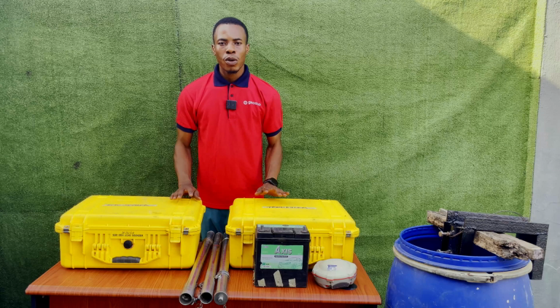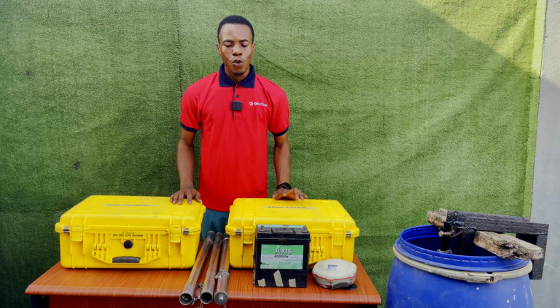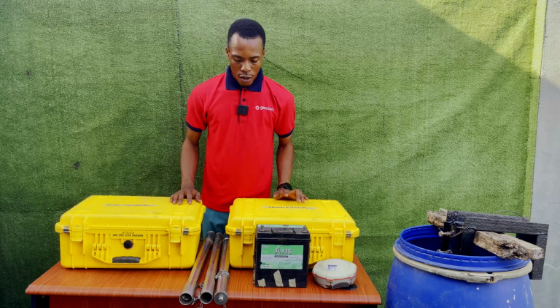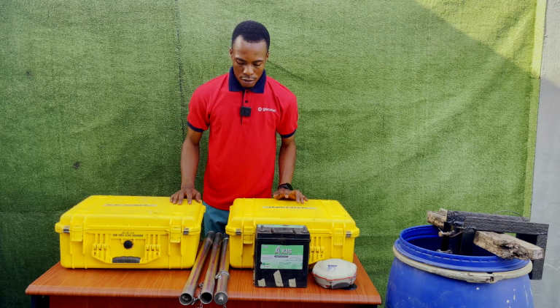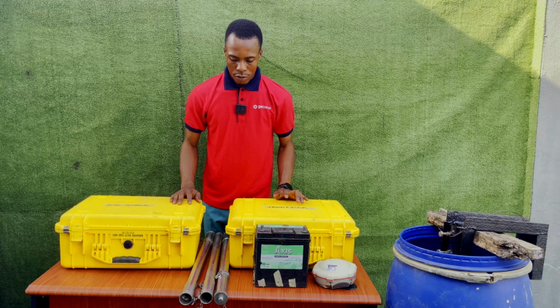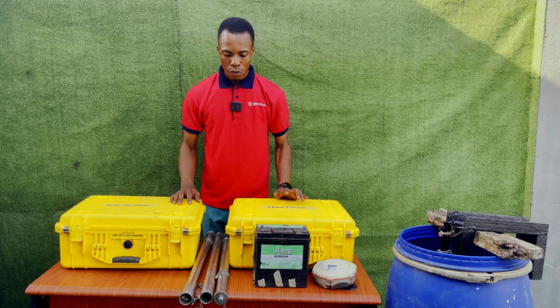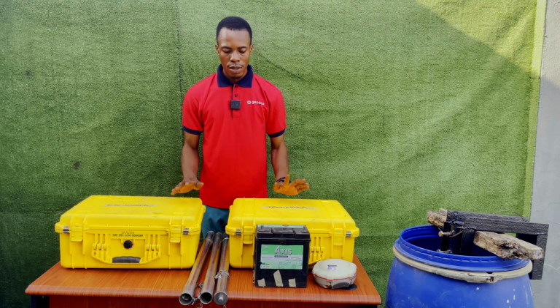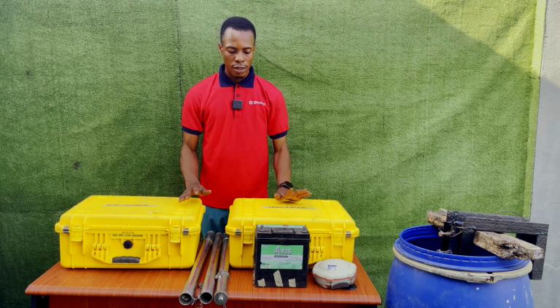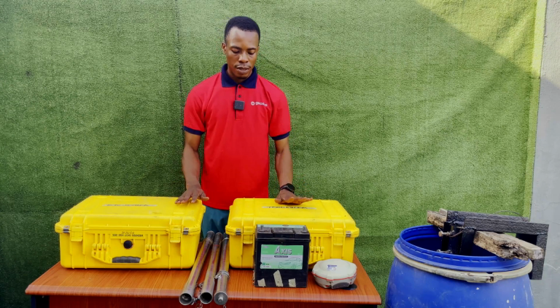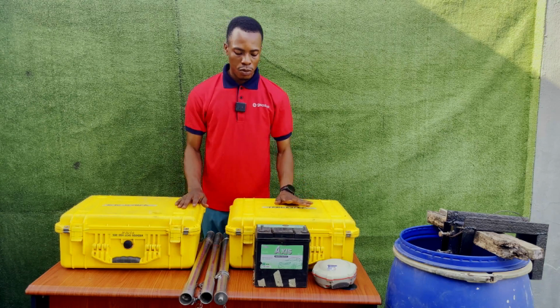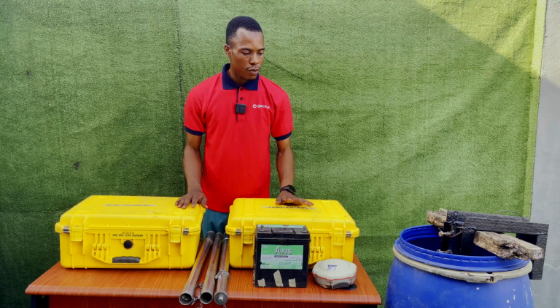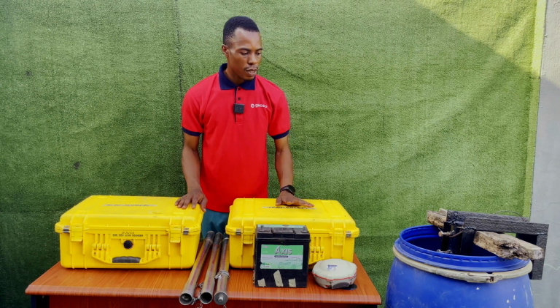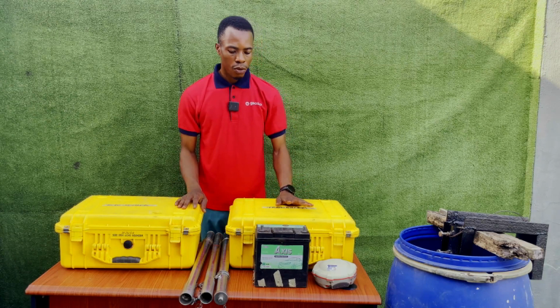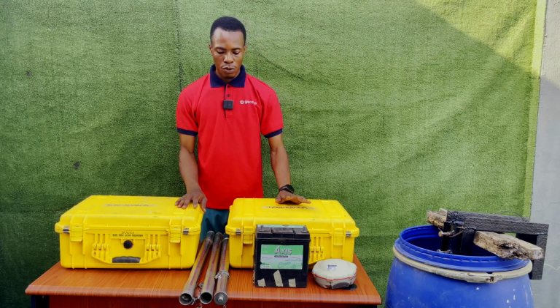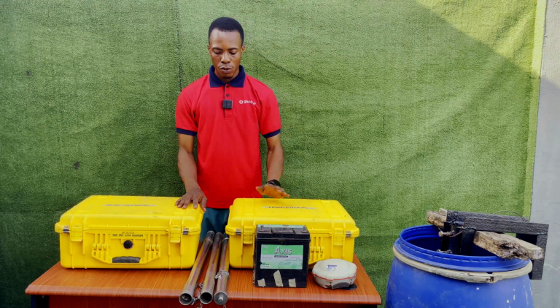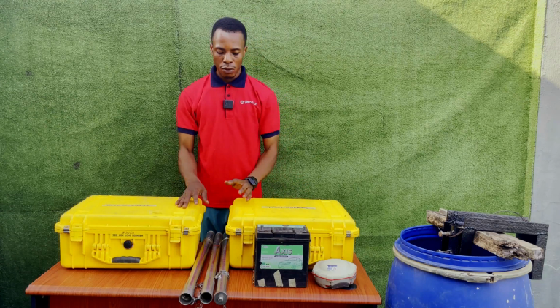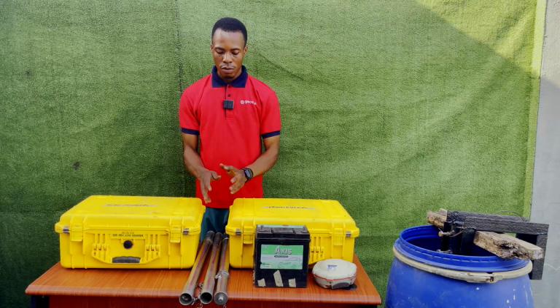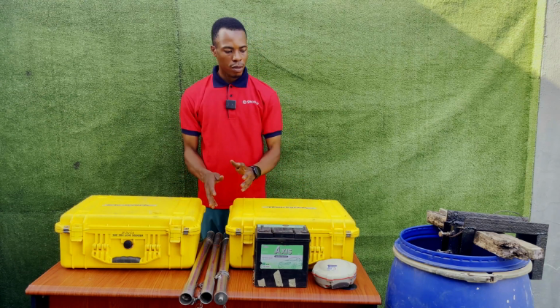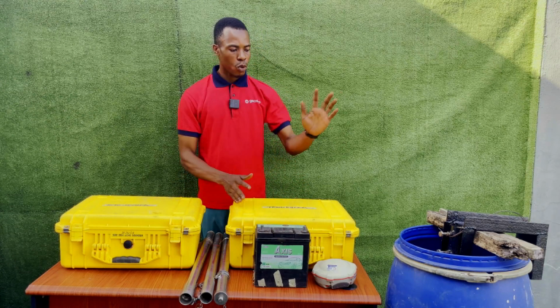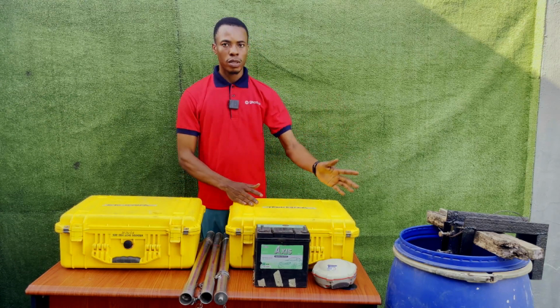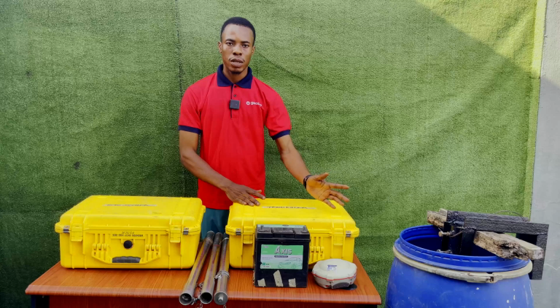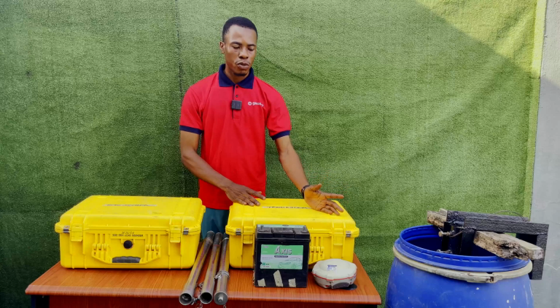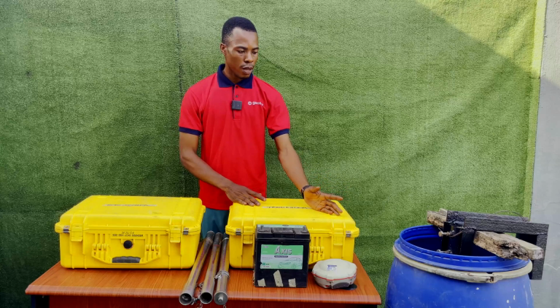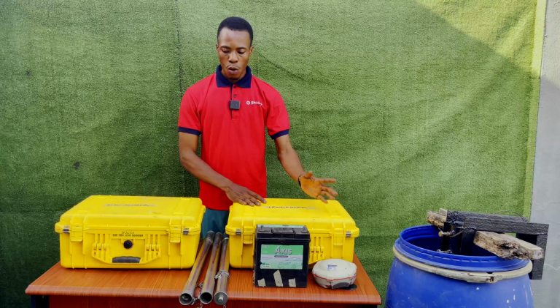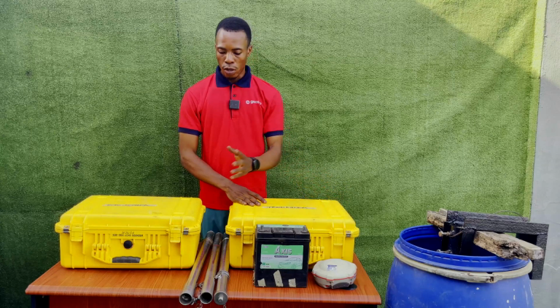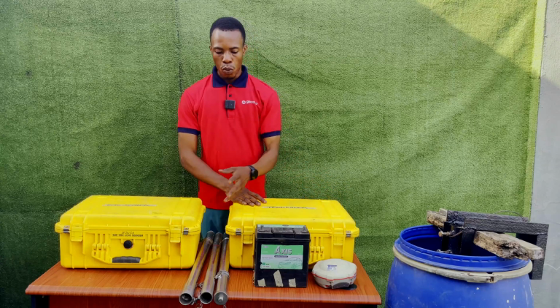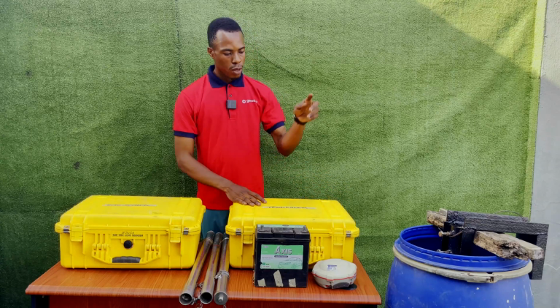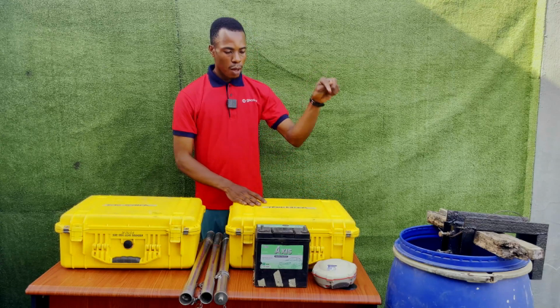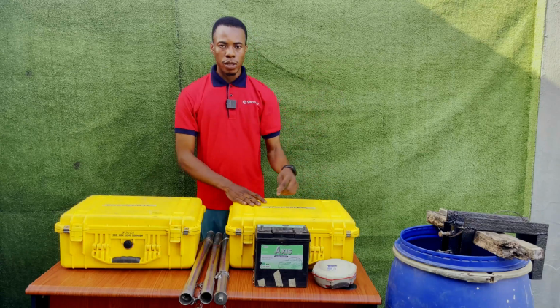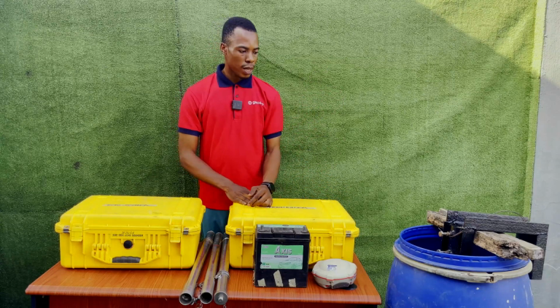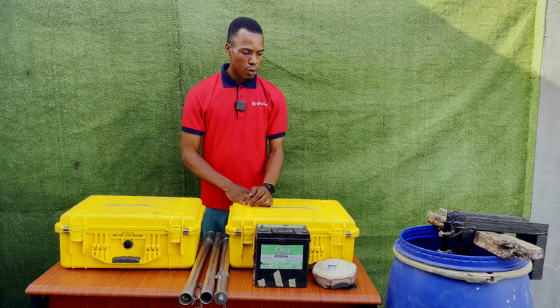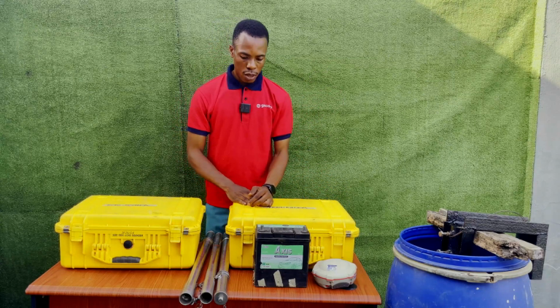We want to start the setup now. The first thing we are going to do is install the transducer on the pole and put it inside the water.